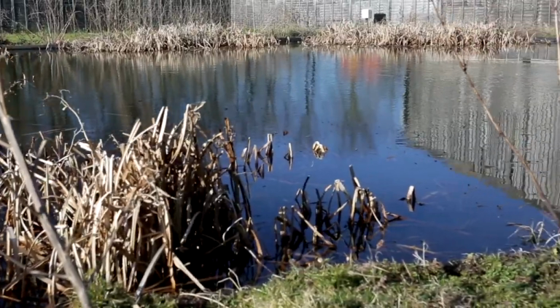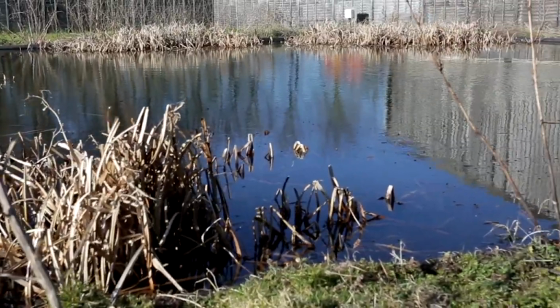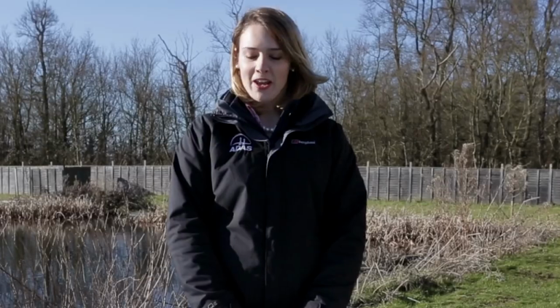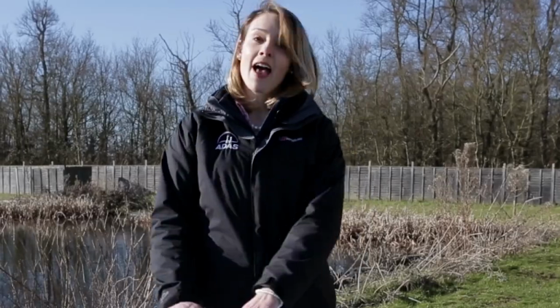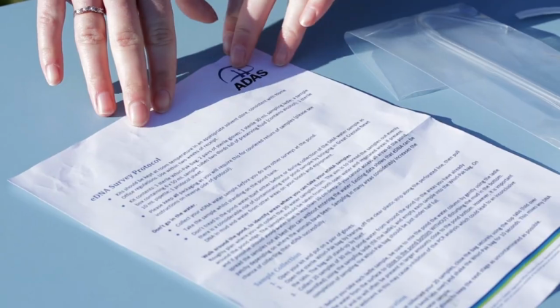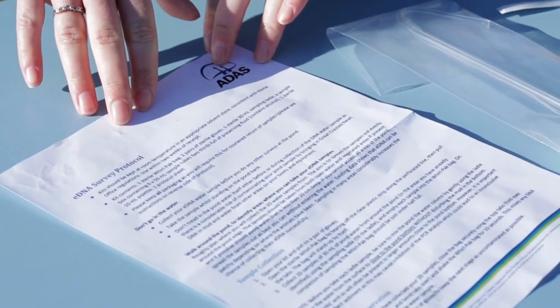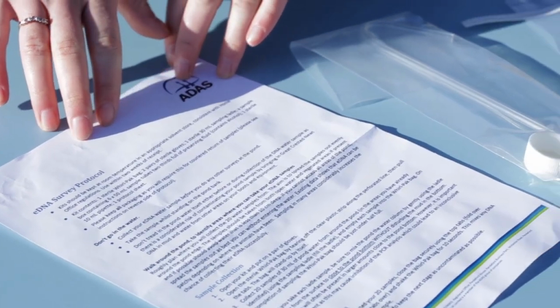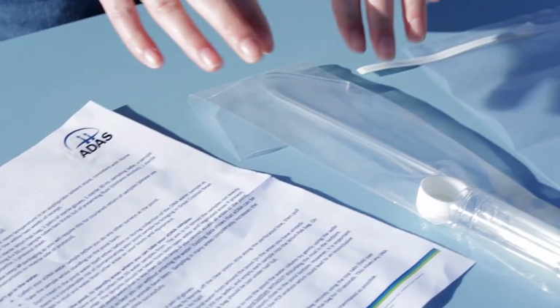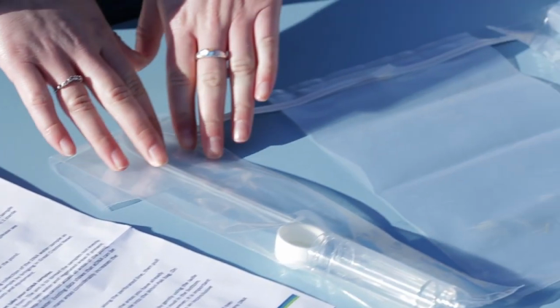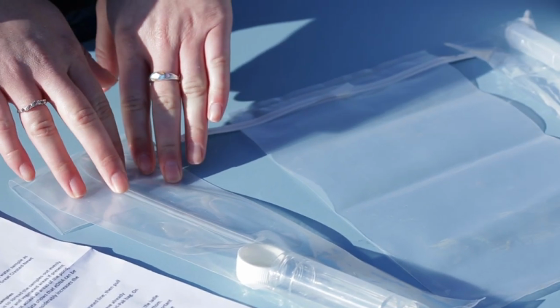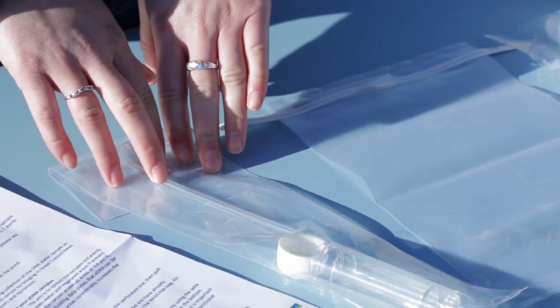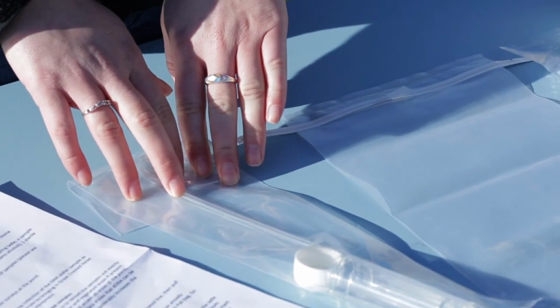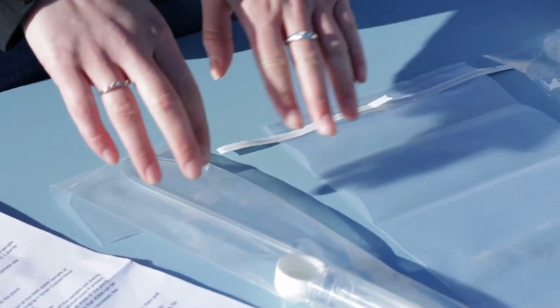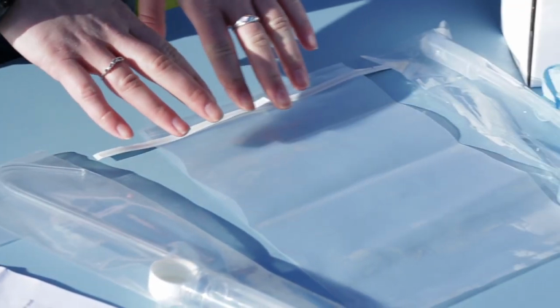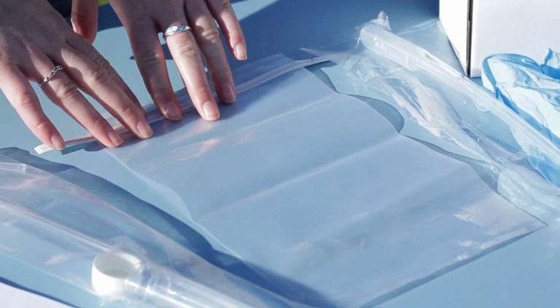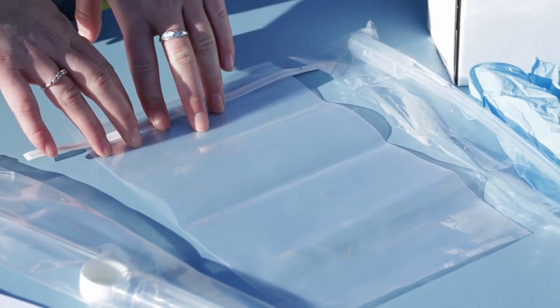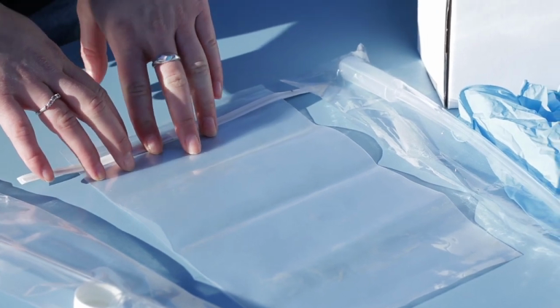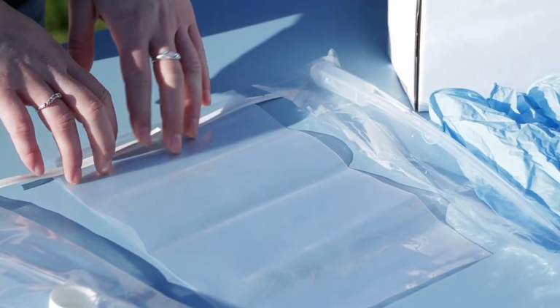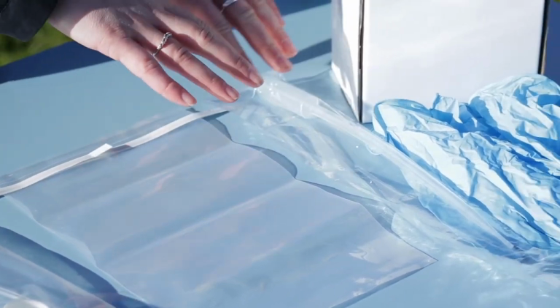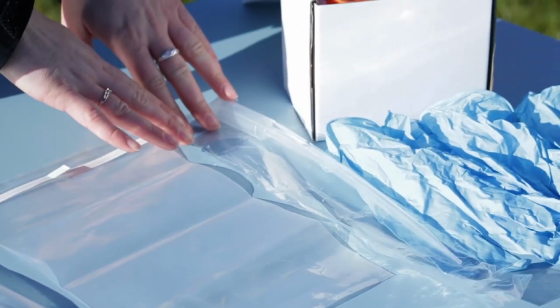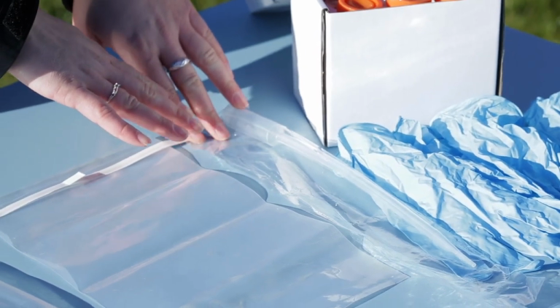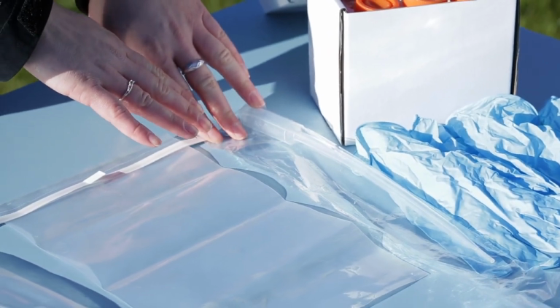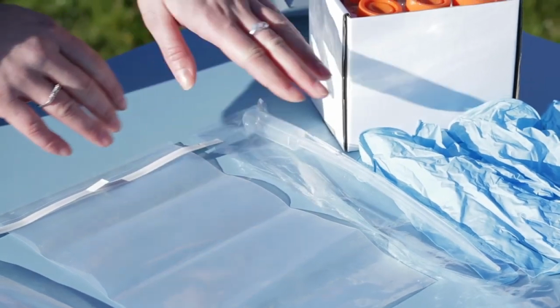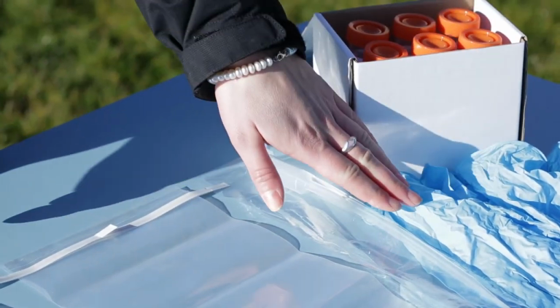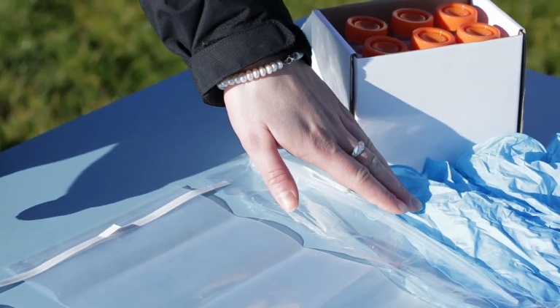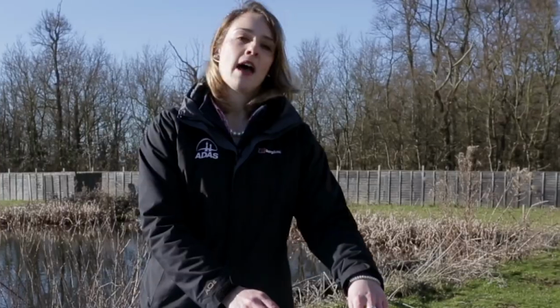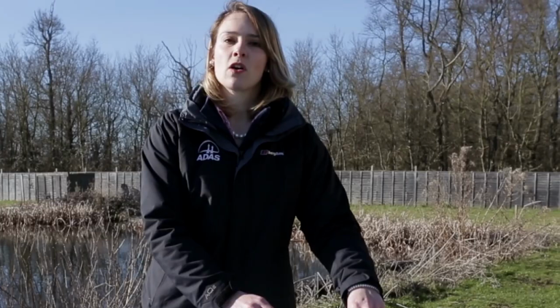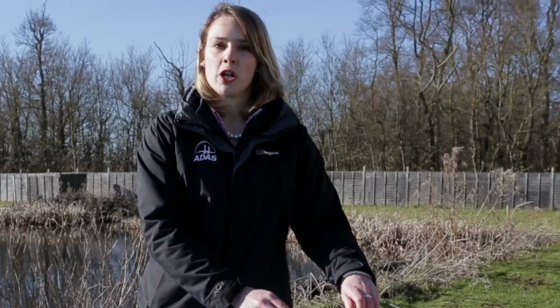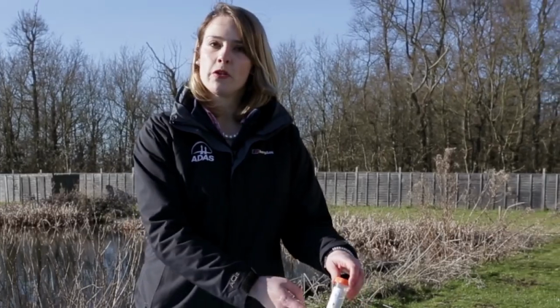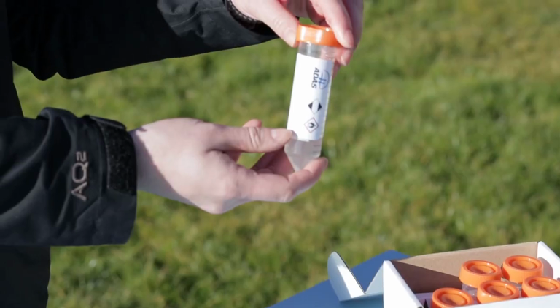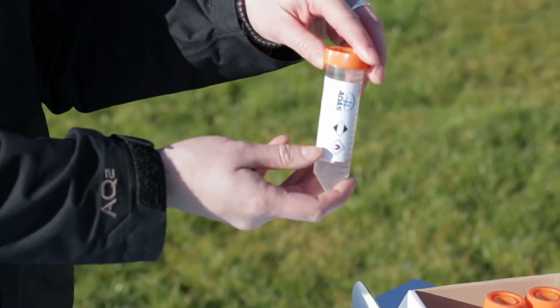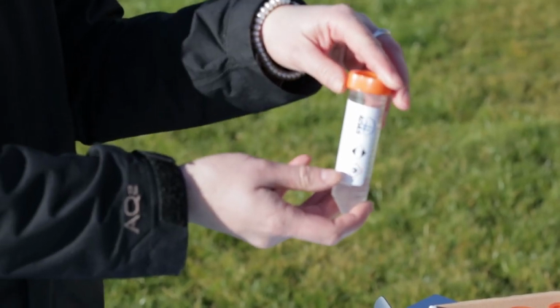Your kit includes a protocol sheet, a sterile 30 milliliter ladle, a sterile wool pack bag, a sterile plastic pipette, two pairs of sterile gloves and six conical tubes two-thirds full of preserving fluid.